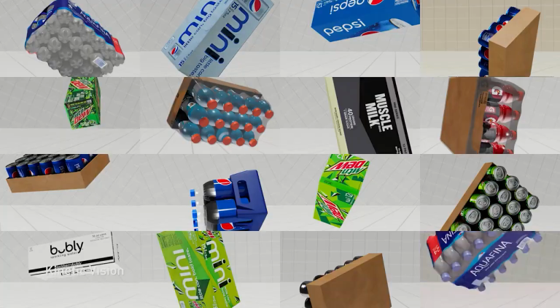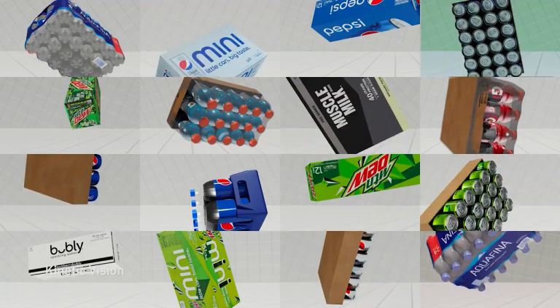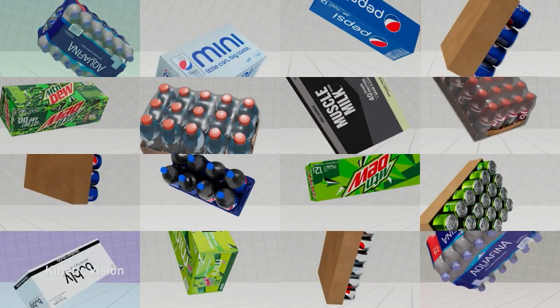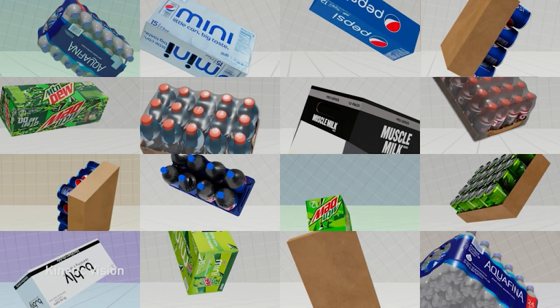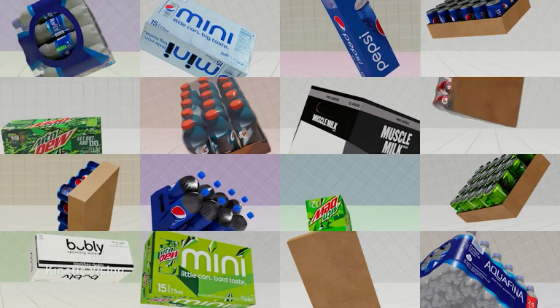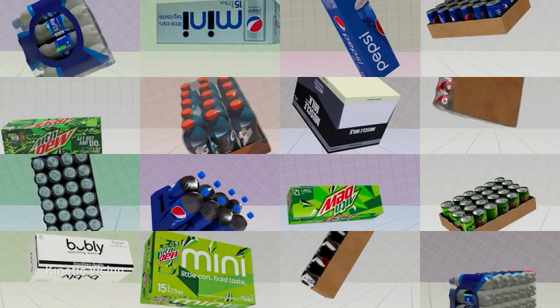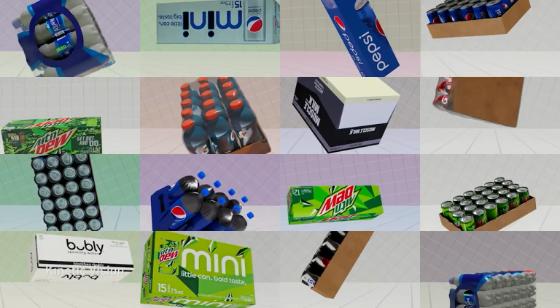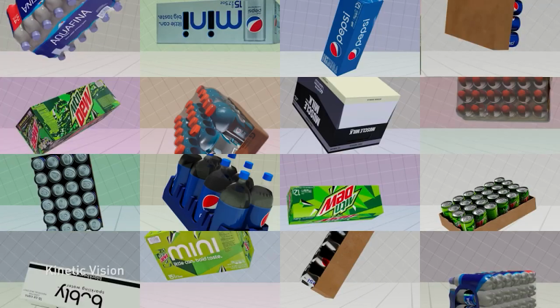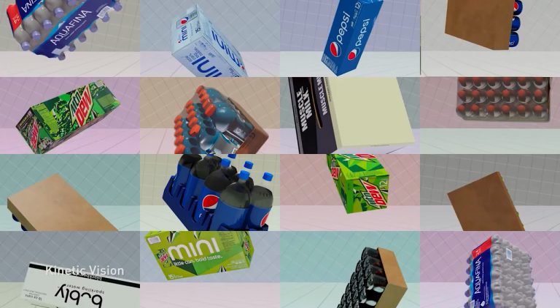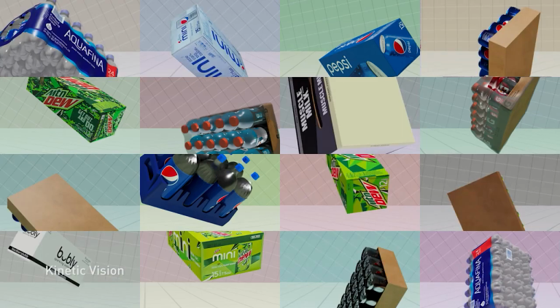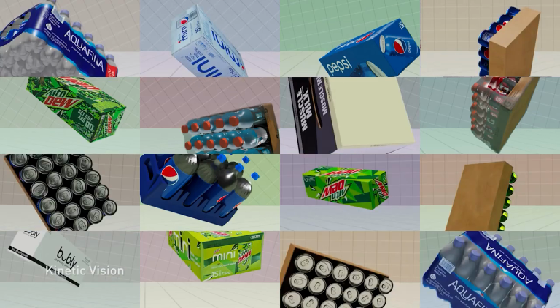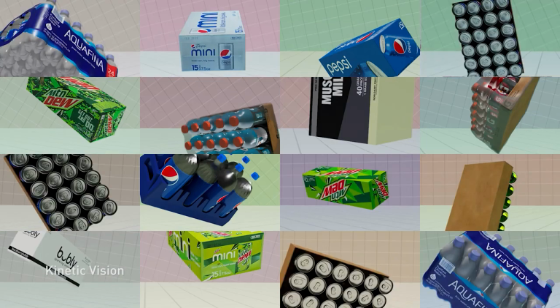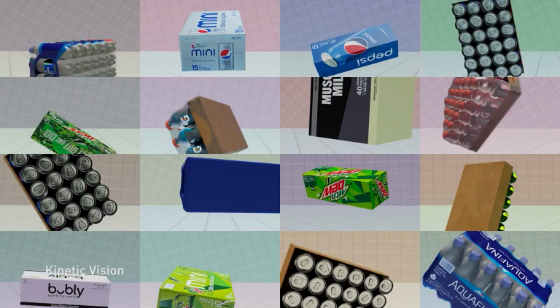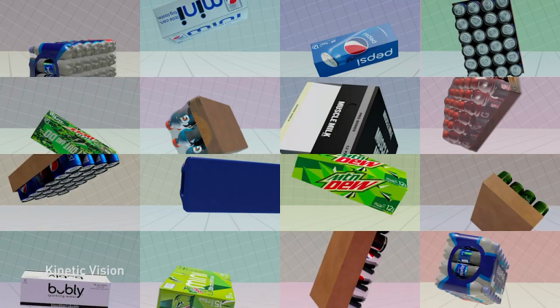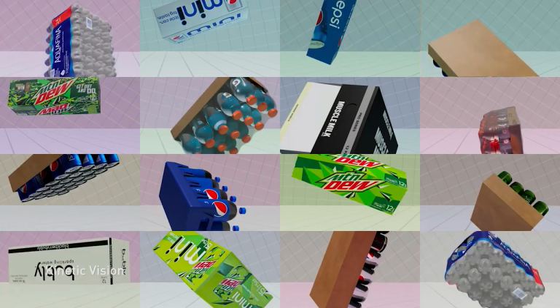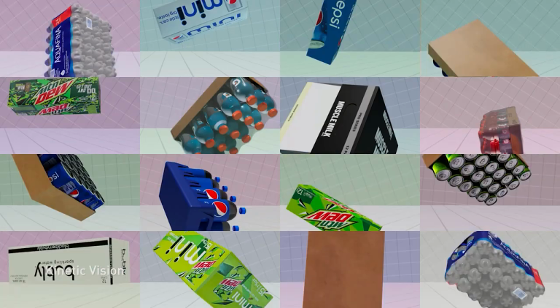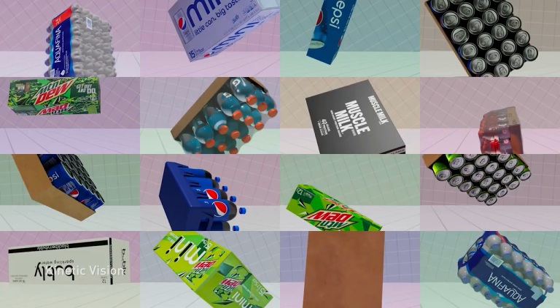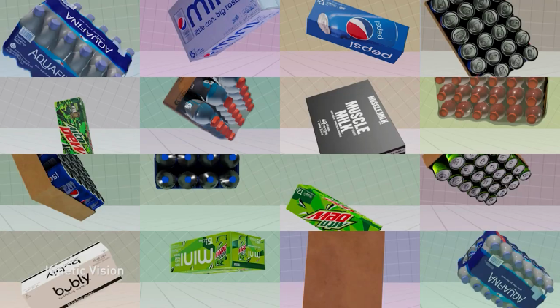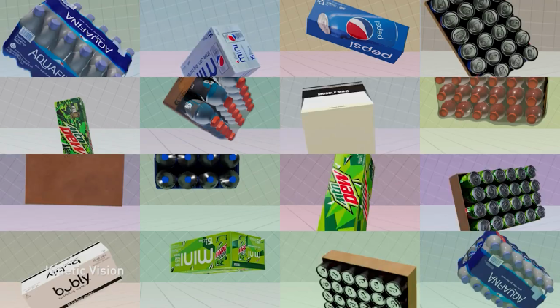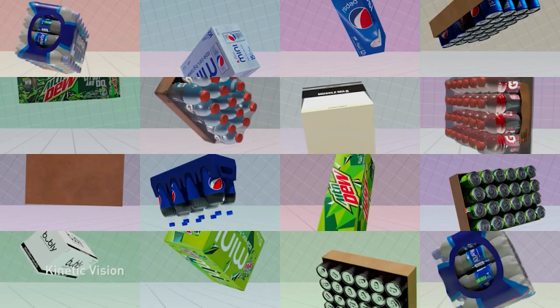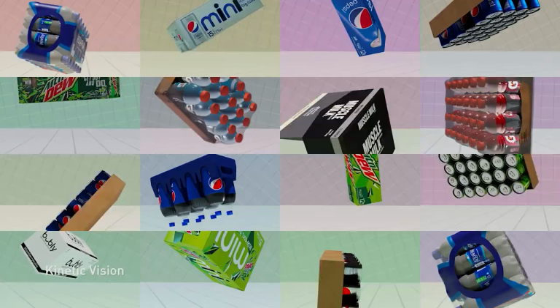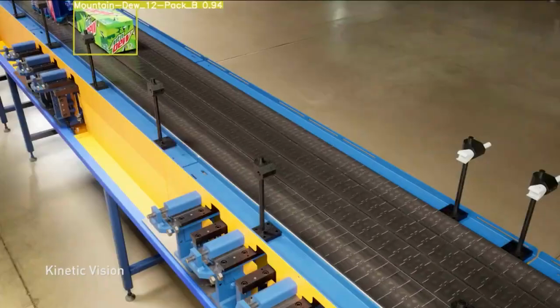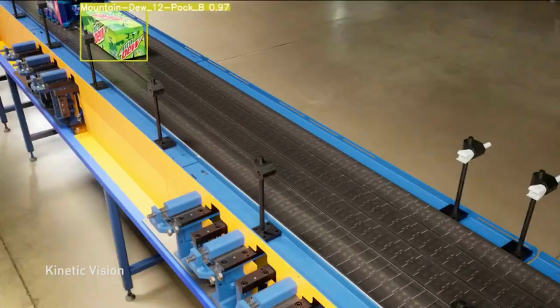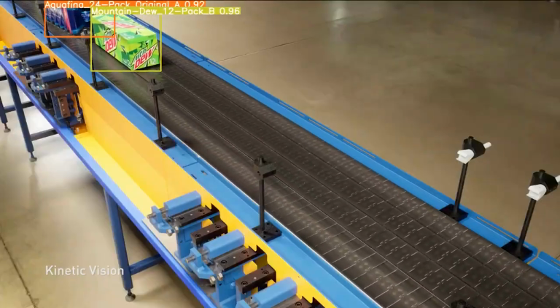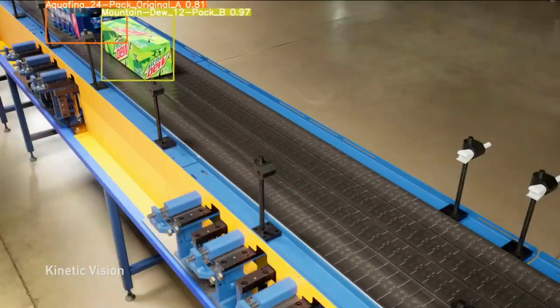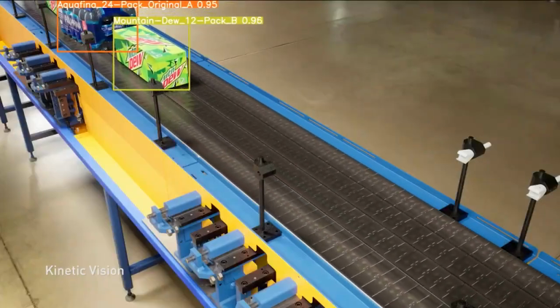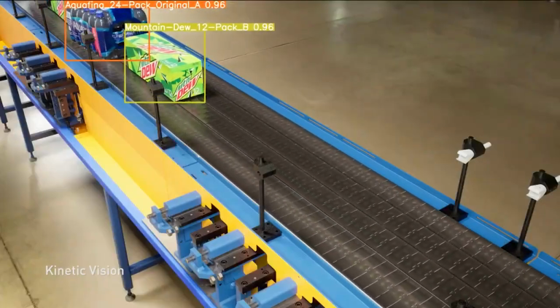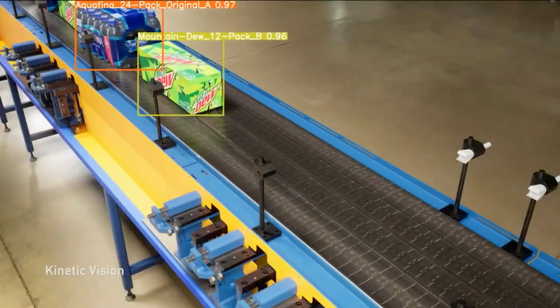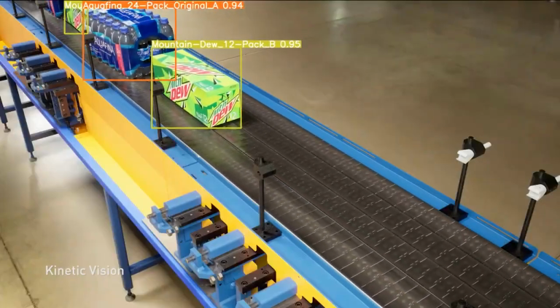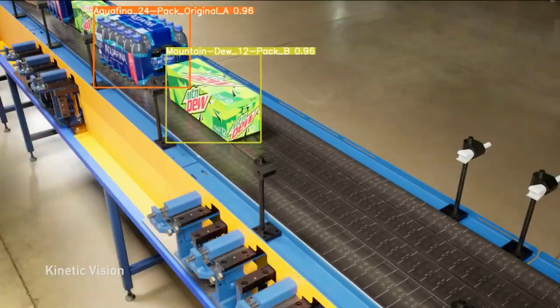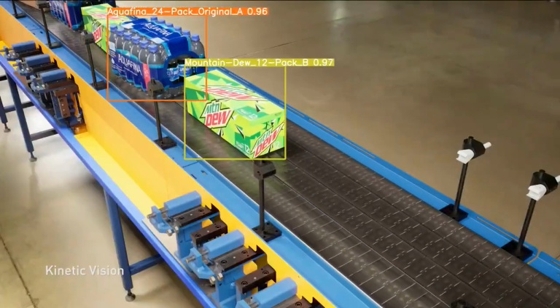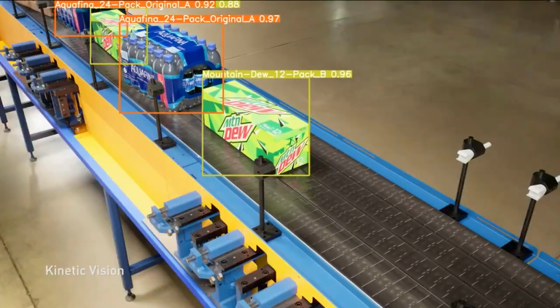As new products and processes are introduced, Omniverse Replicator and NVIDIA TAU can be used to create photorealistic, synthetic data to retrain the real-time AI models.